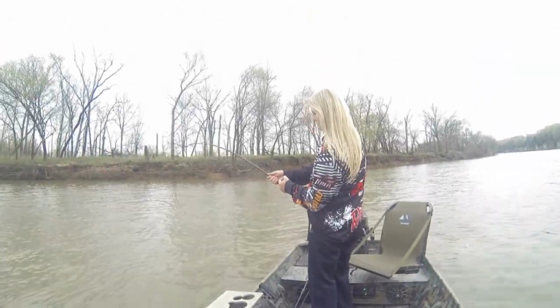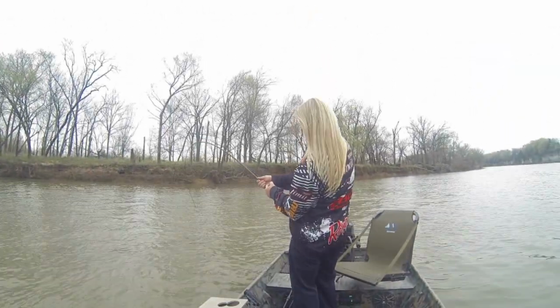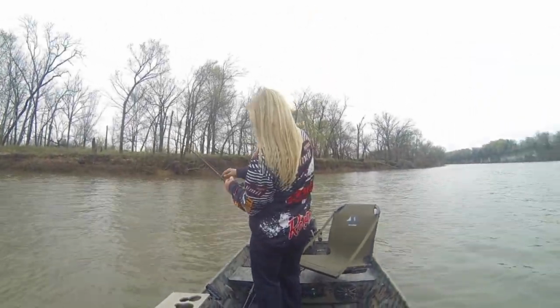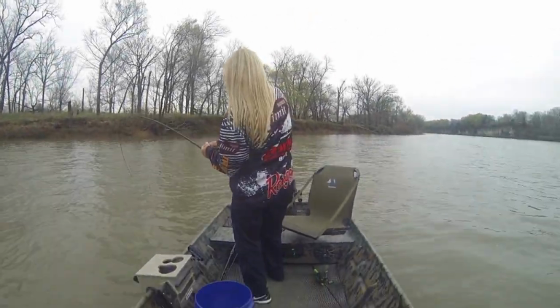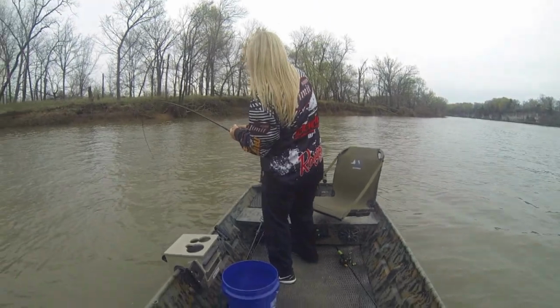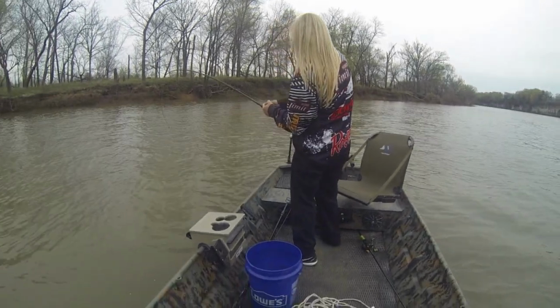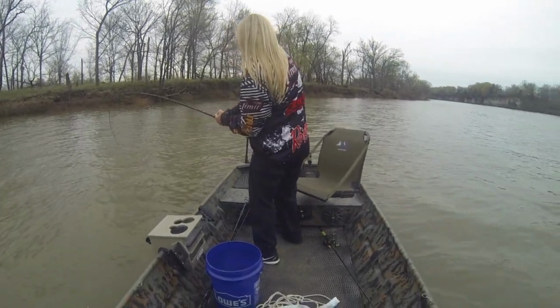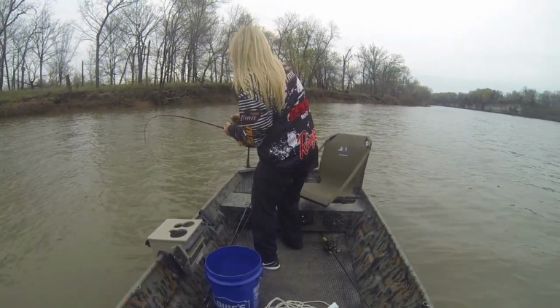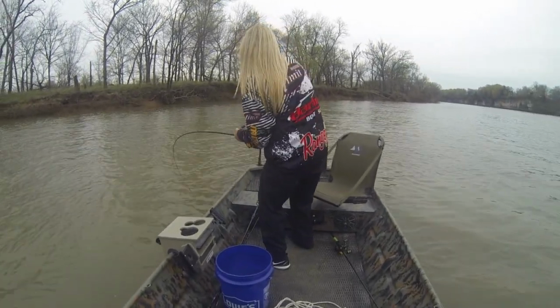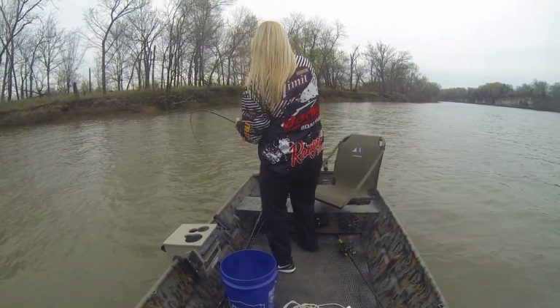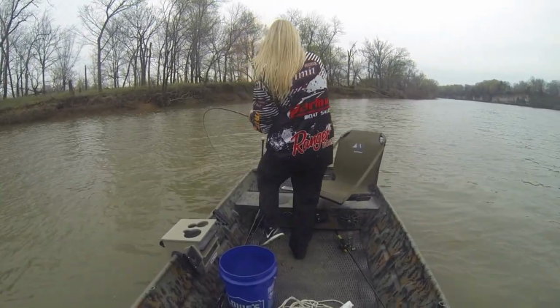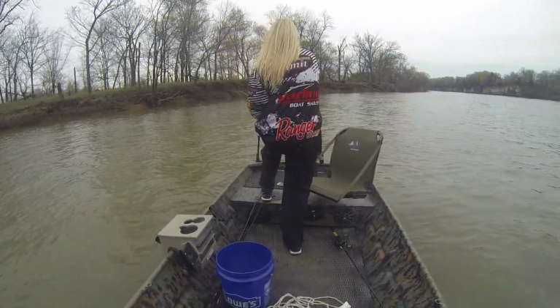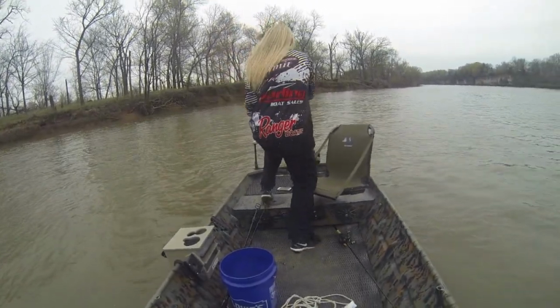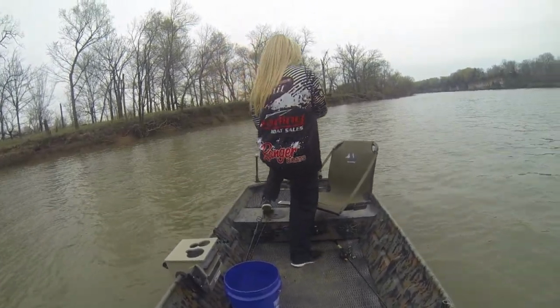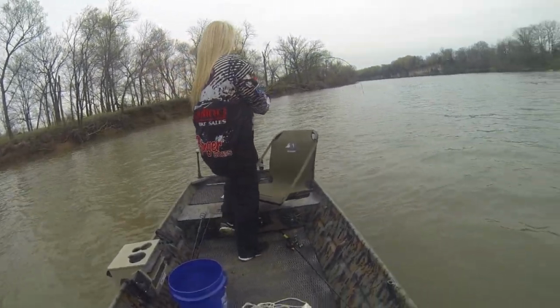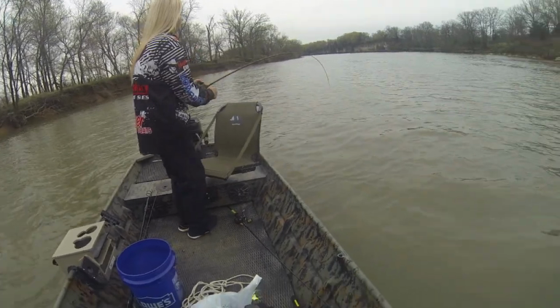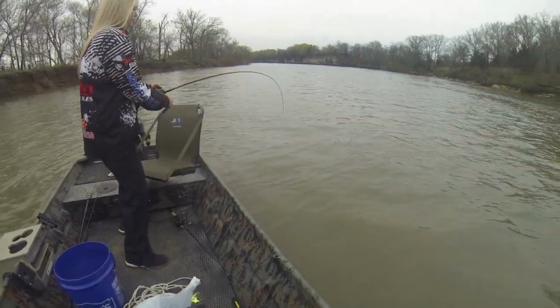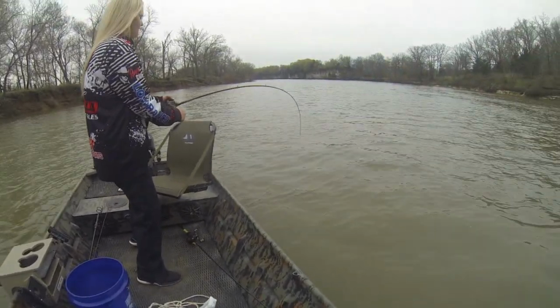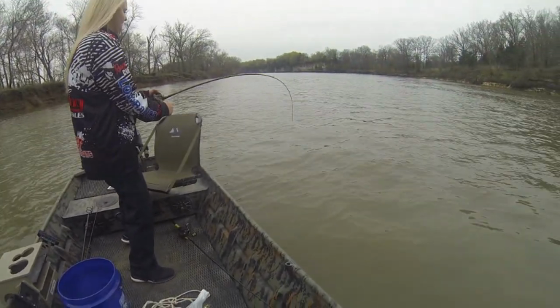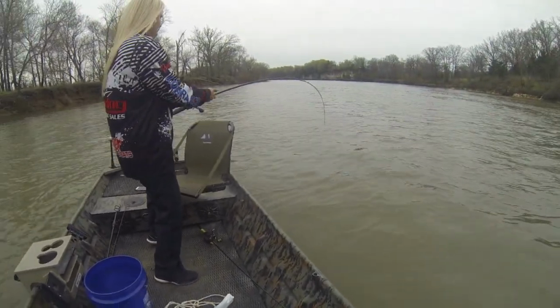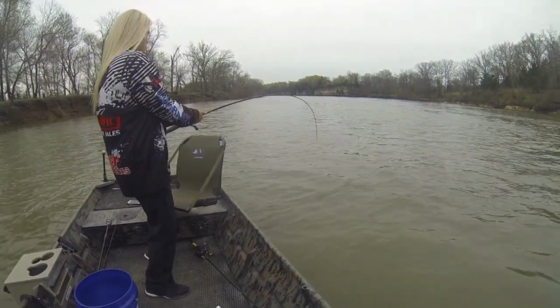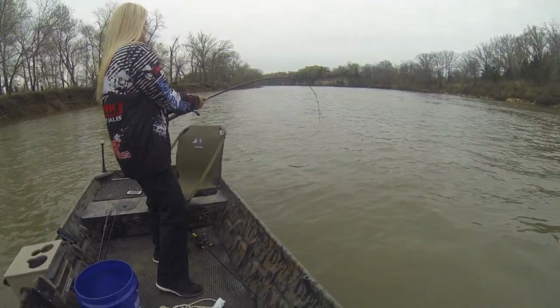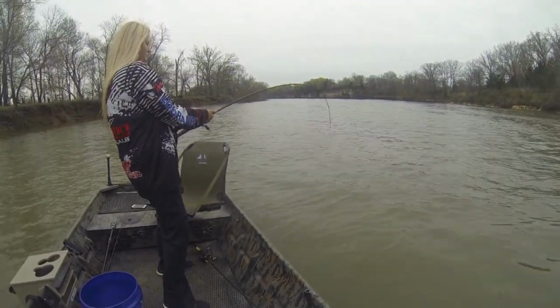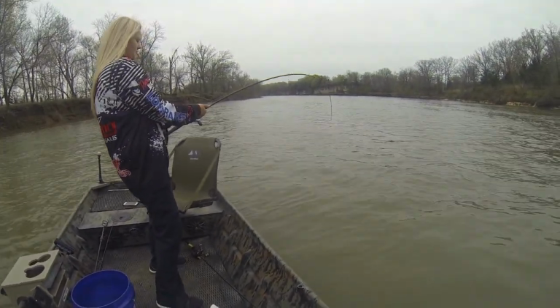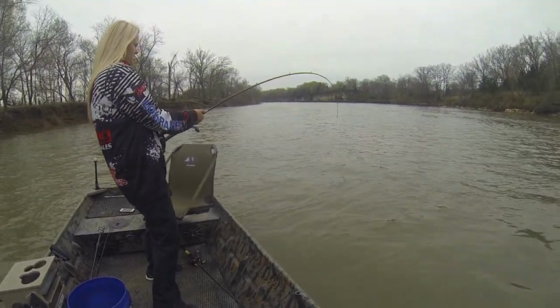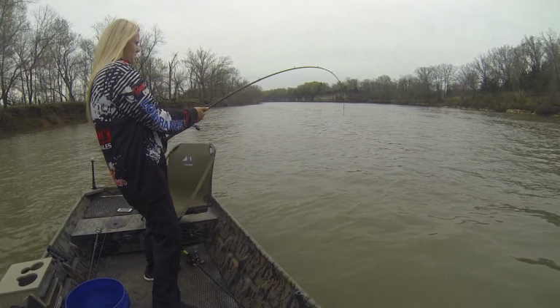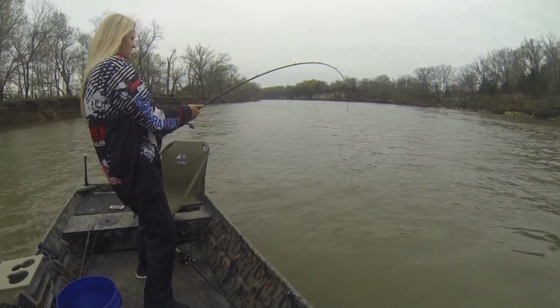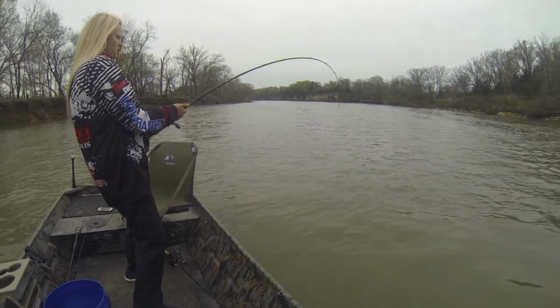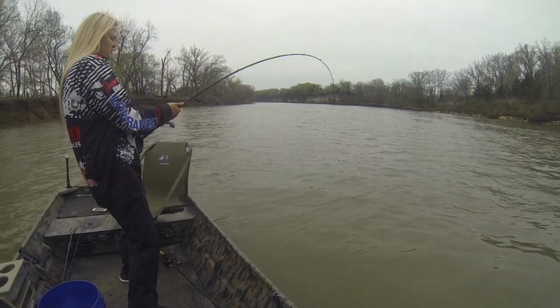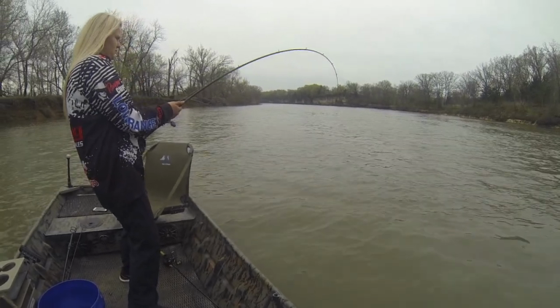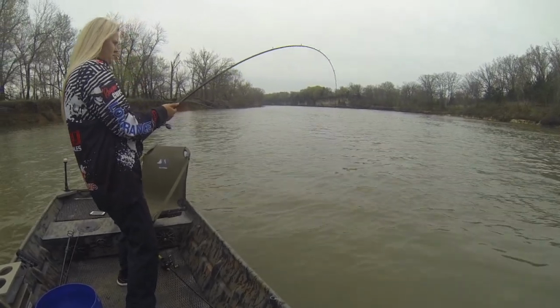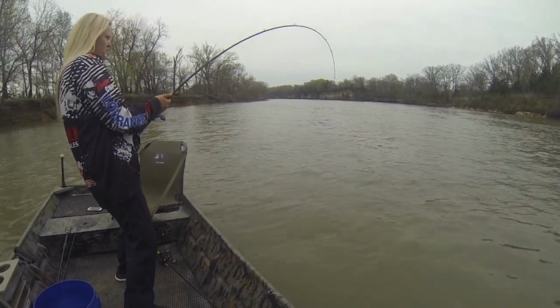Hayley here has hooked something huge — she's been fighting it for about 15 to 20 minutes now. We're on the Spring River and we have no idea what it is, but I'm gonna guess it's a gar of some type.